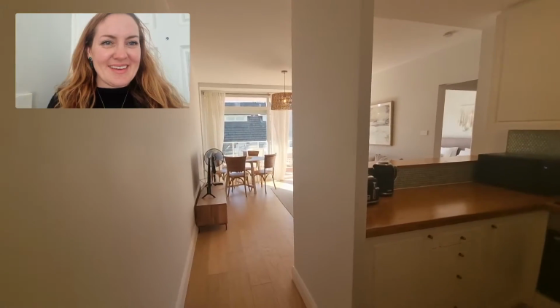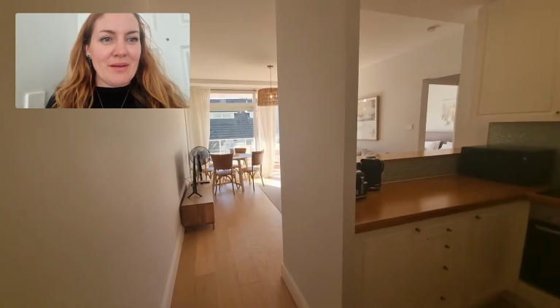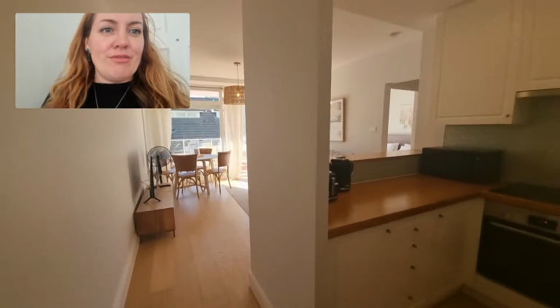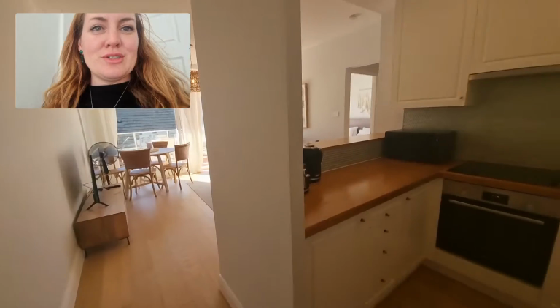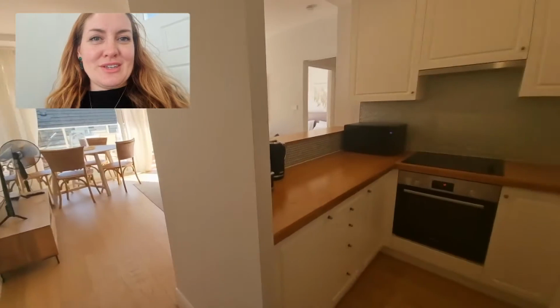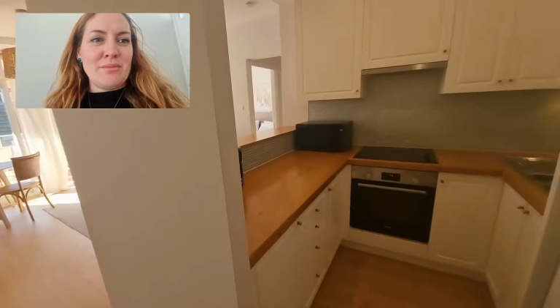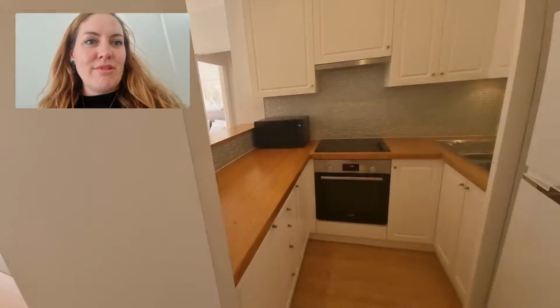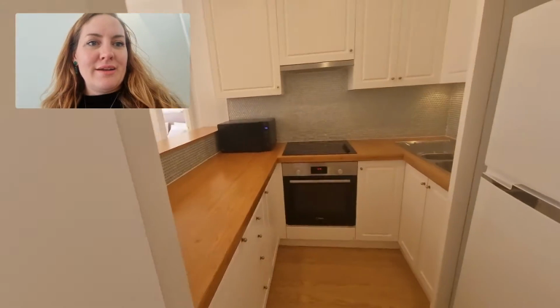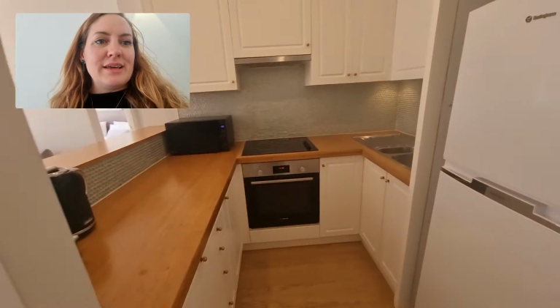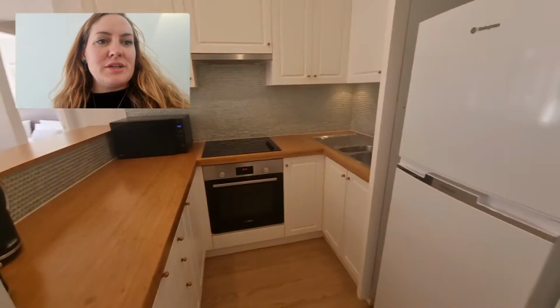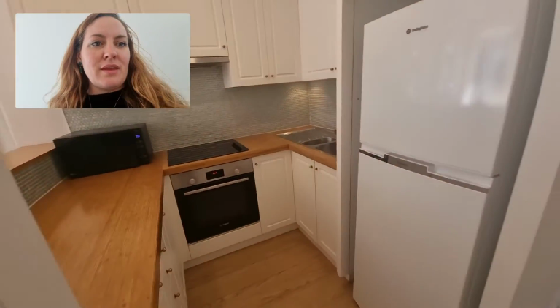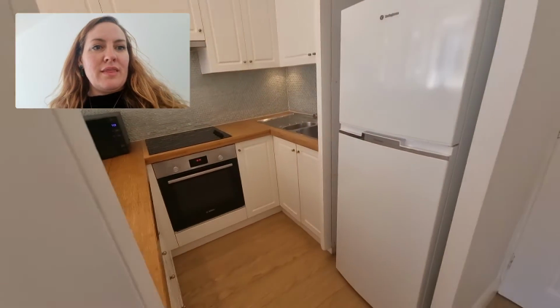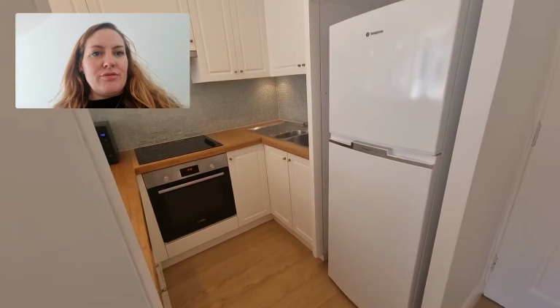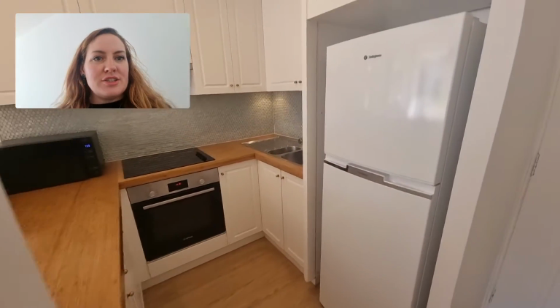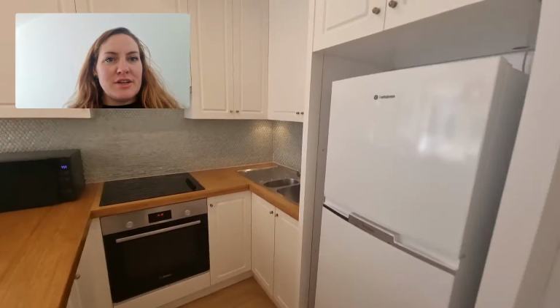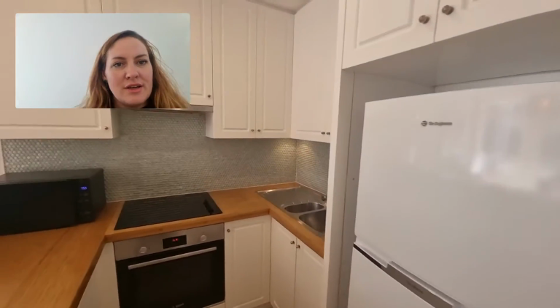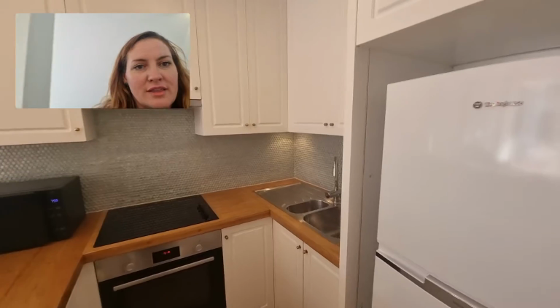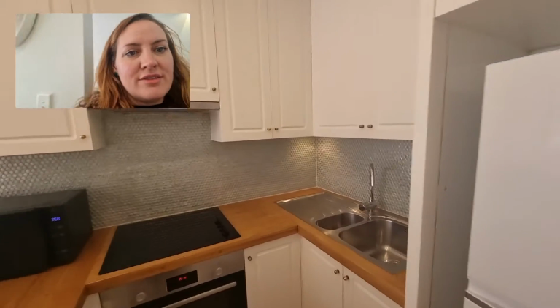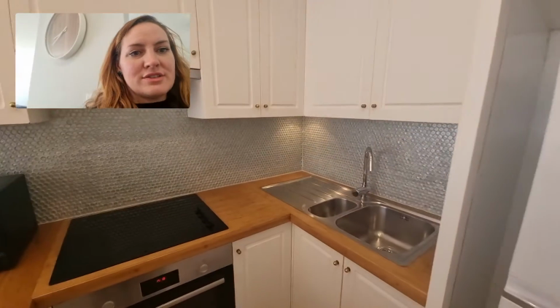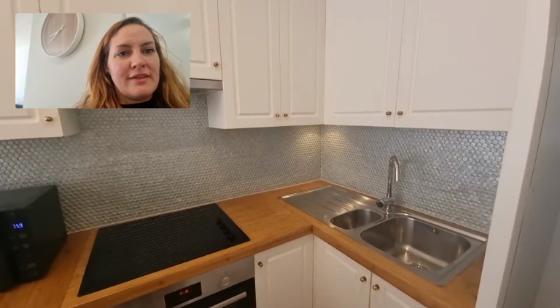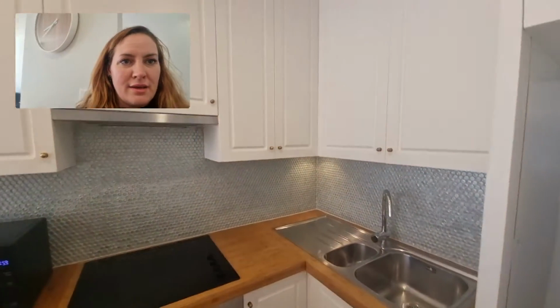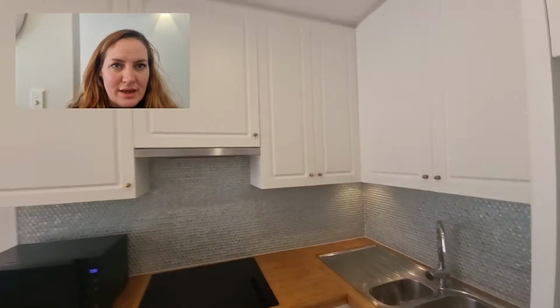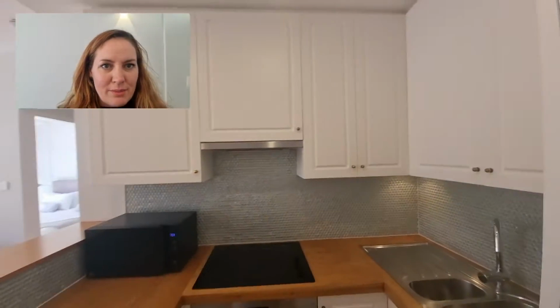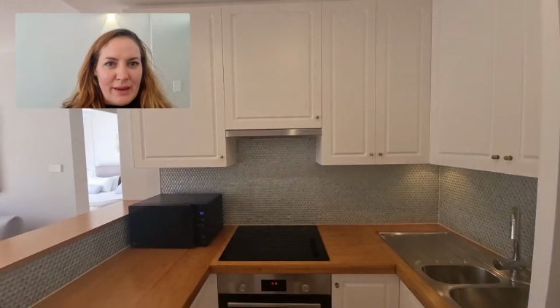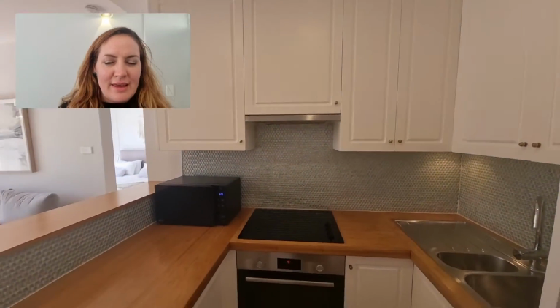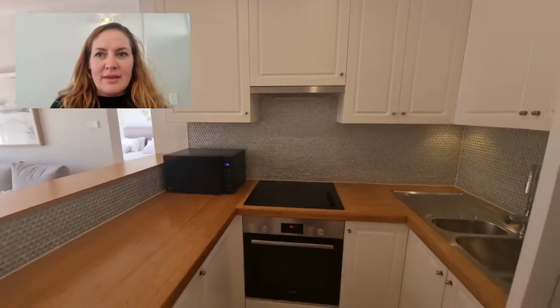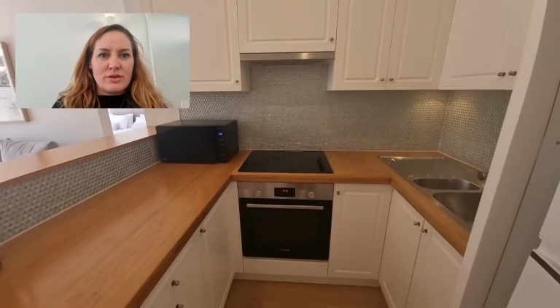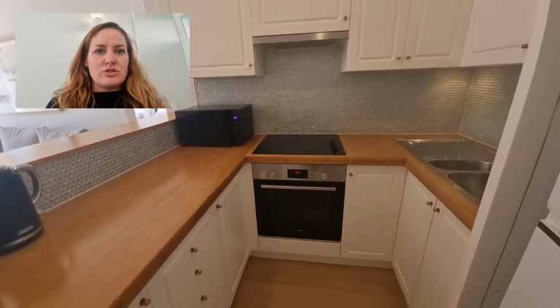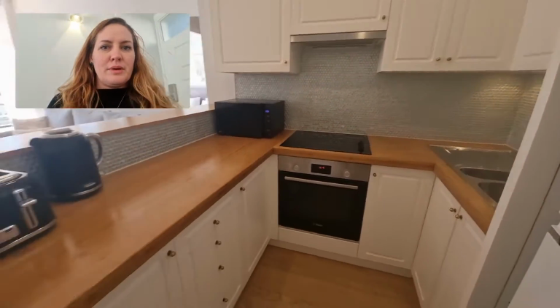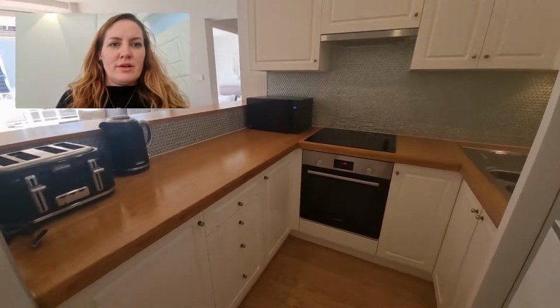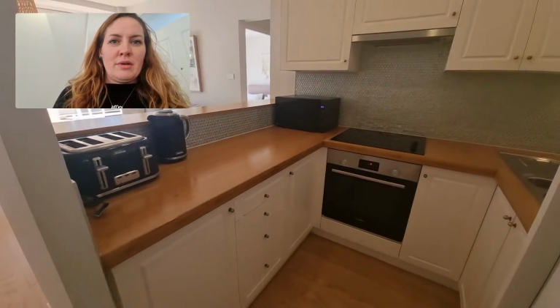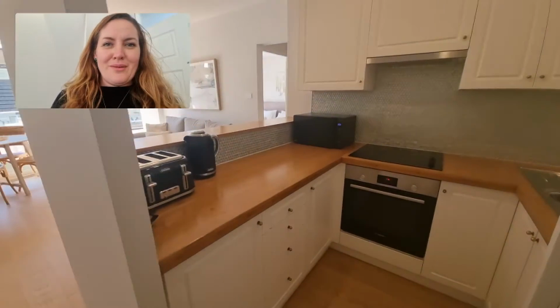Here we are at the front door. Just on my right here is the kitchen. There's the fridge, sink just around there, plenty of cupboard space. There's the cooktop, oven, and microwave.